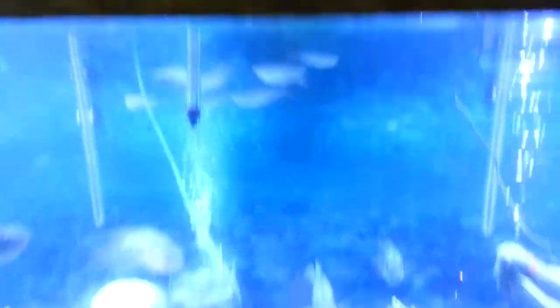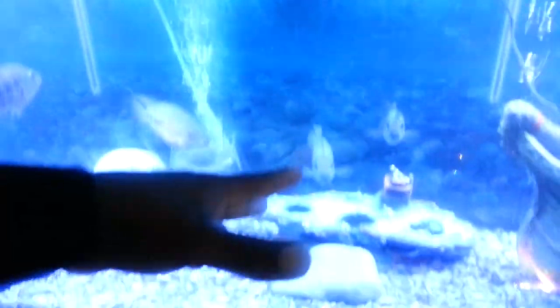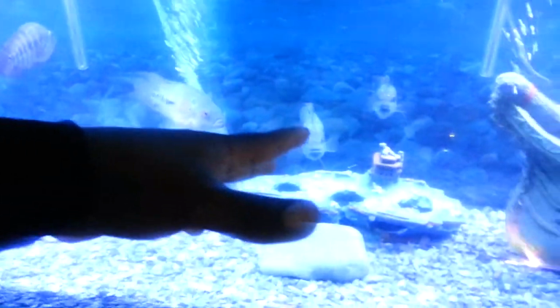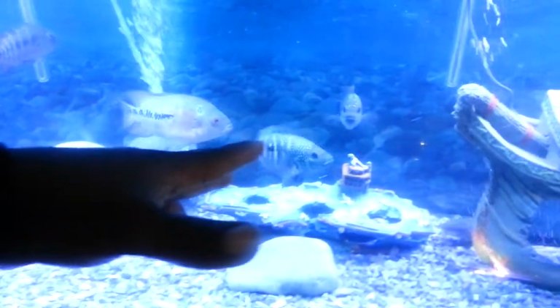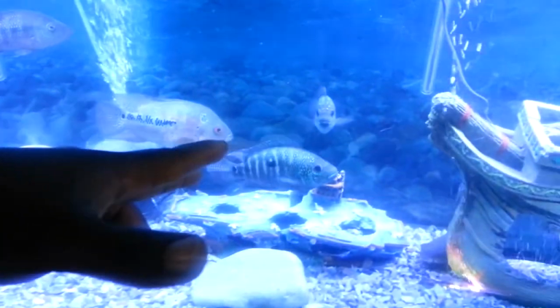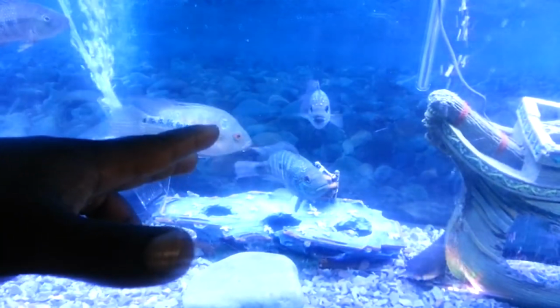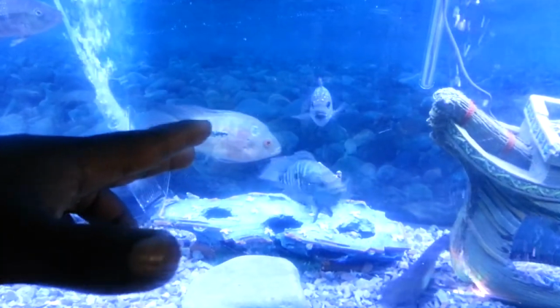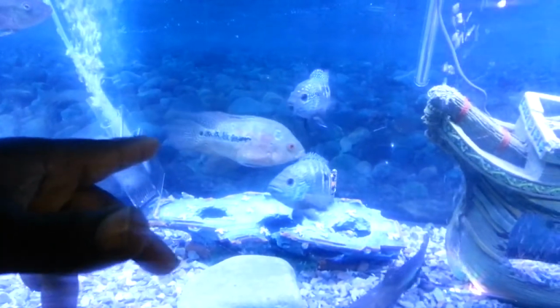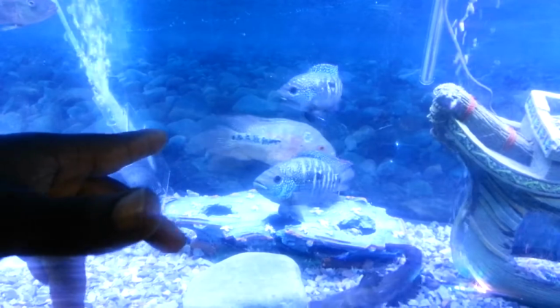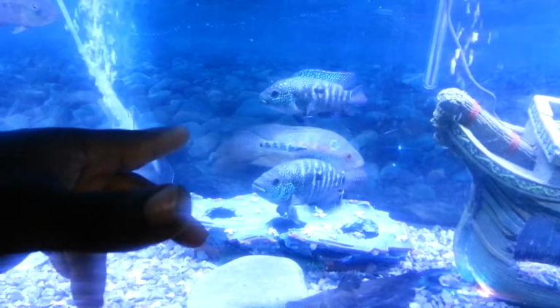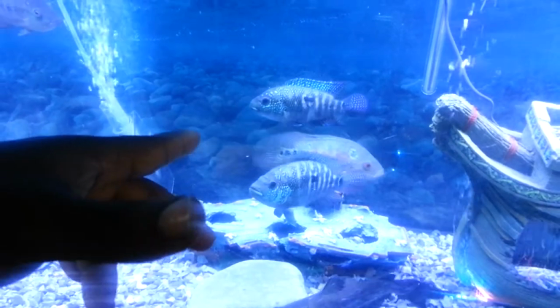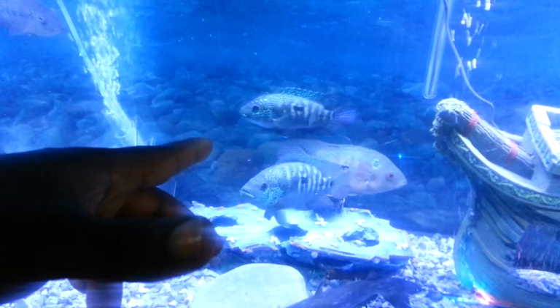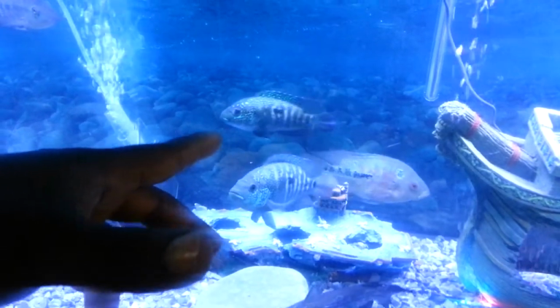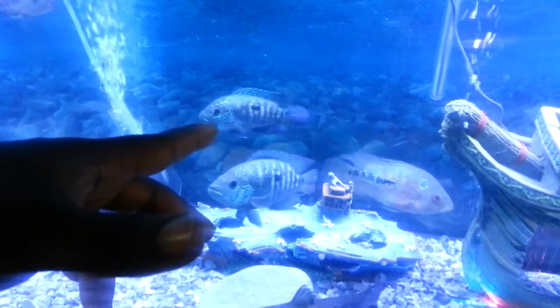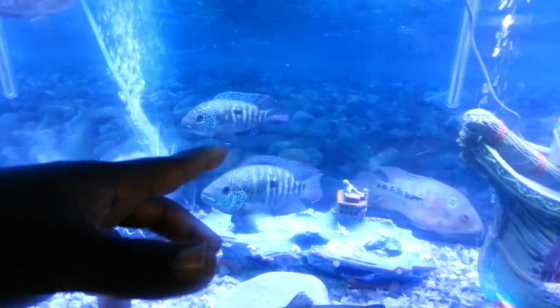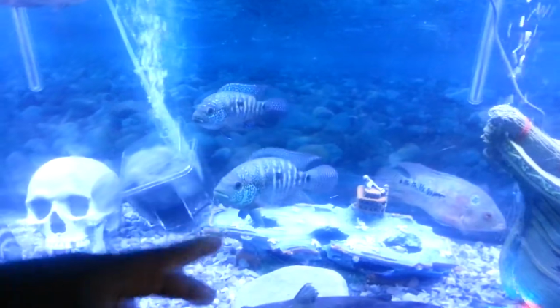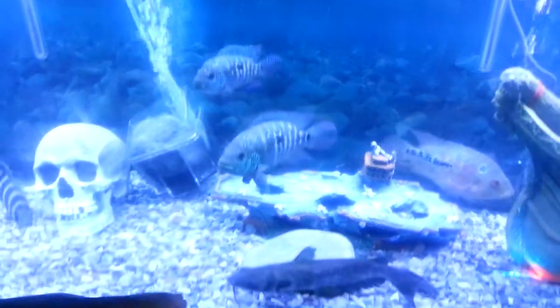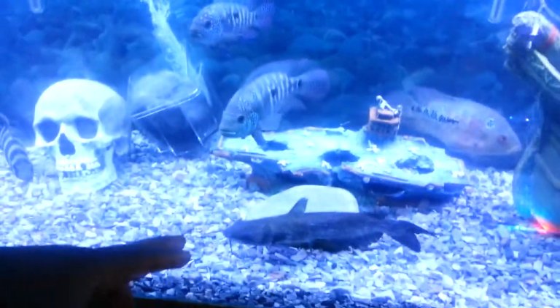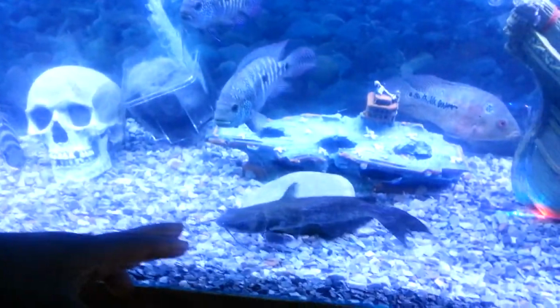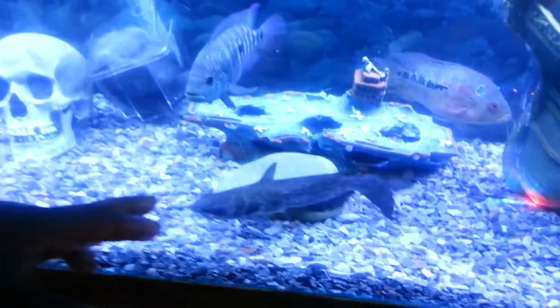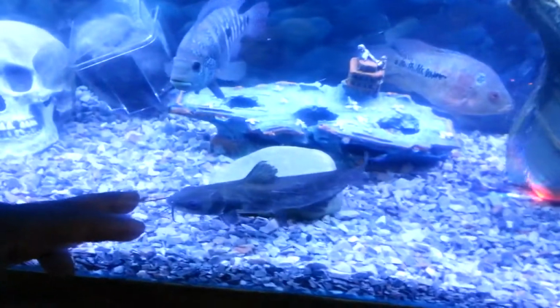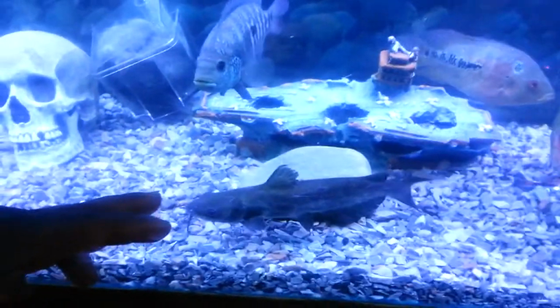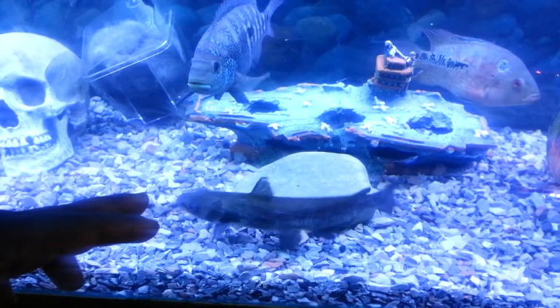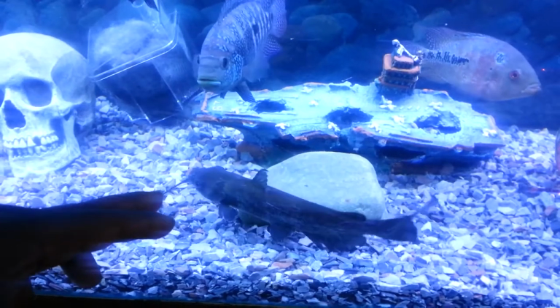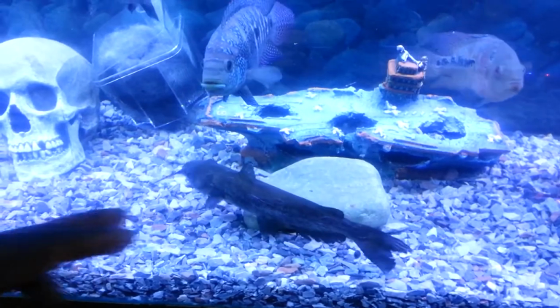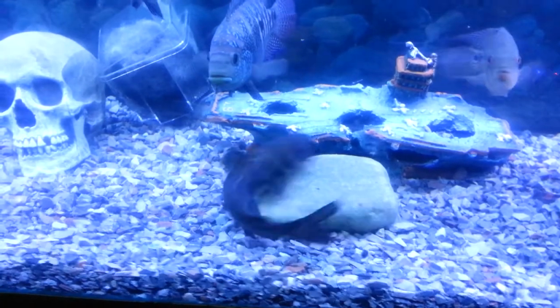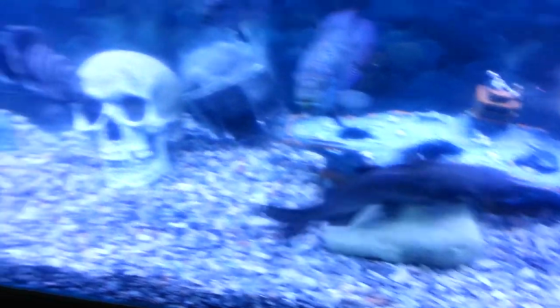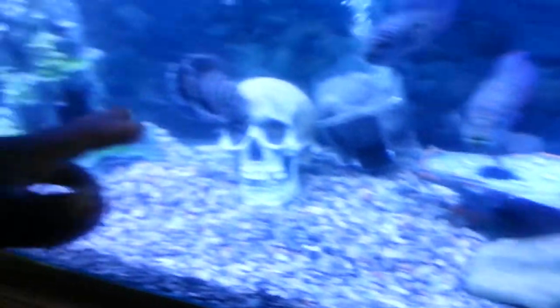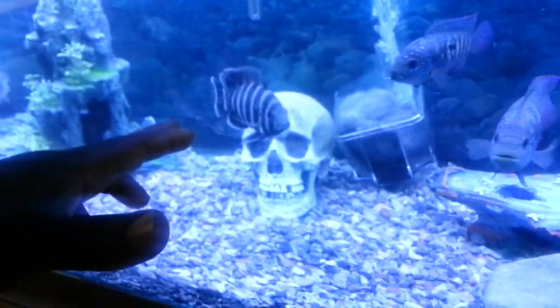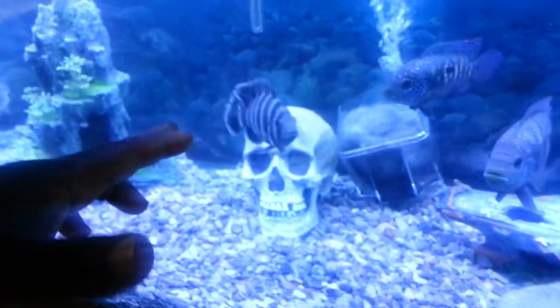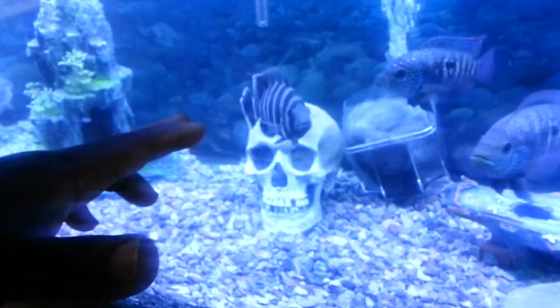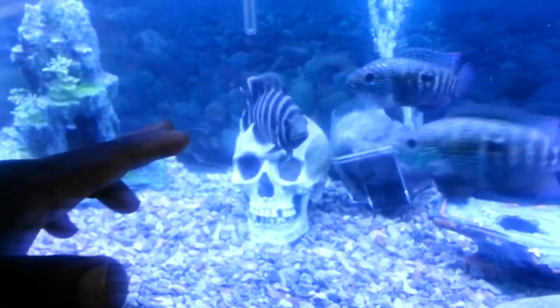We got a pair of Jack Dempseys. Got flower horns swimming right behind them. You have a channel catfish right at the bottom here.